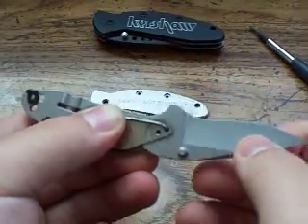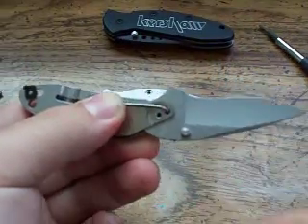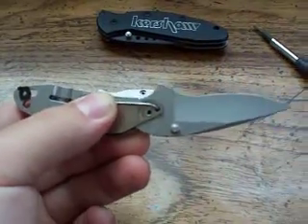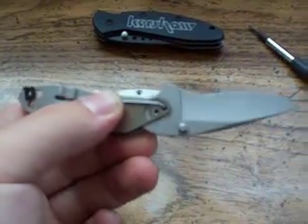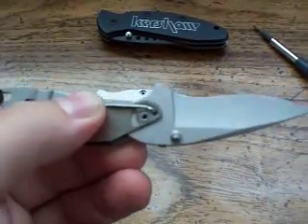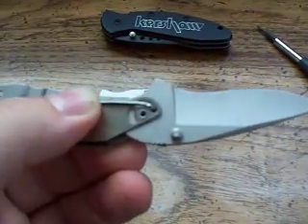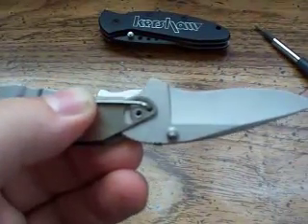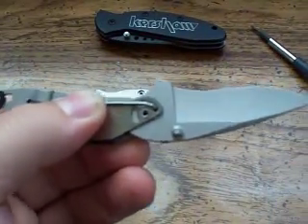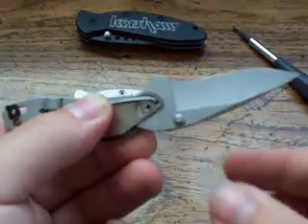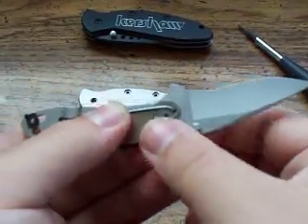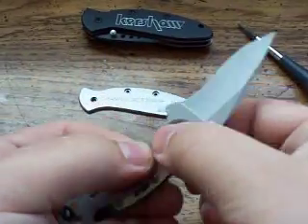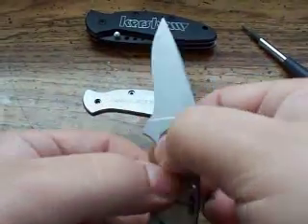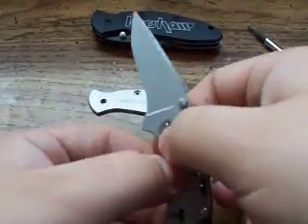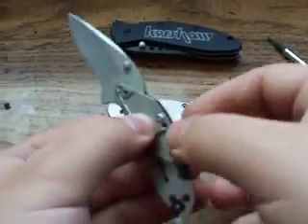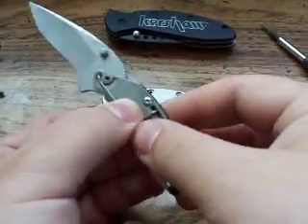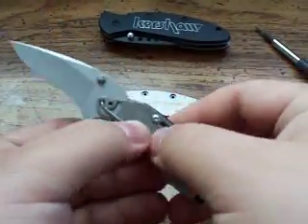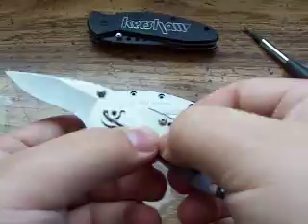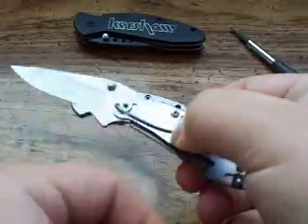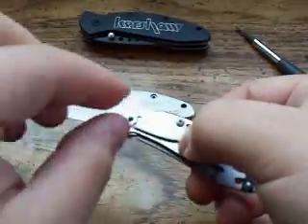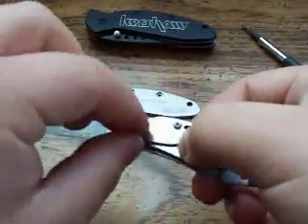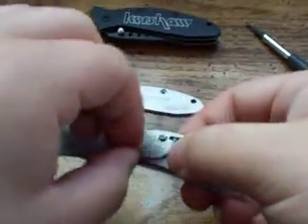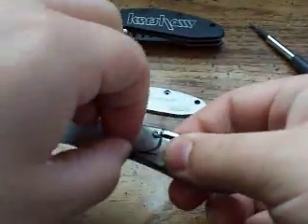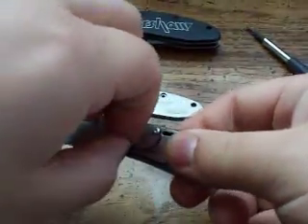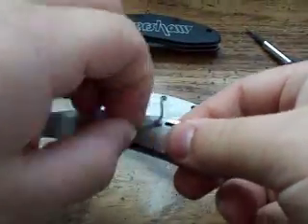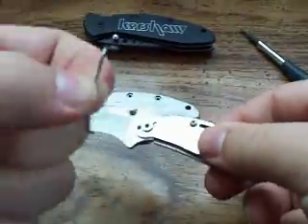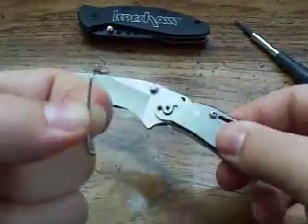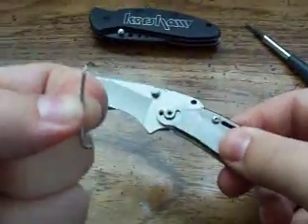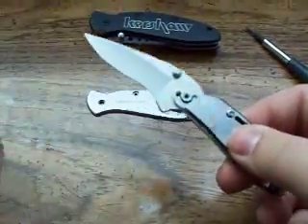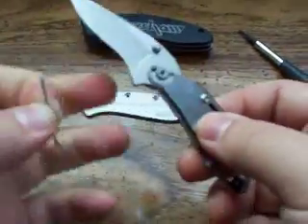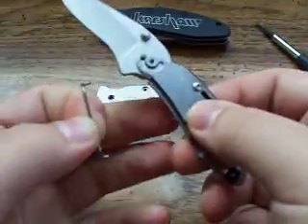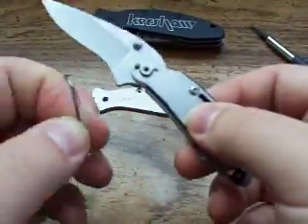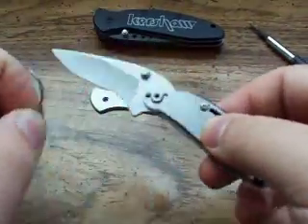And then right into the lock position — and that's all. To remove your torsion bar you literally just lift it off and that's it. Now it's a manual knife.